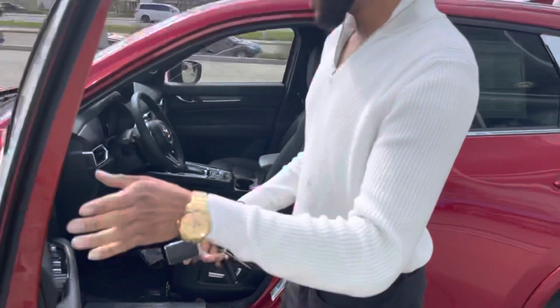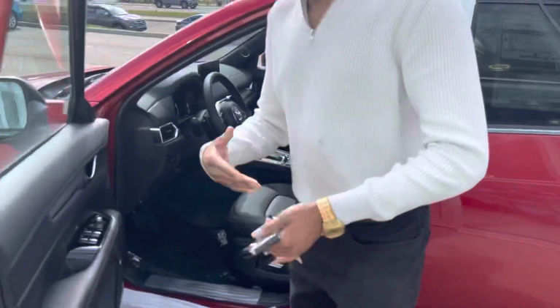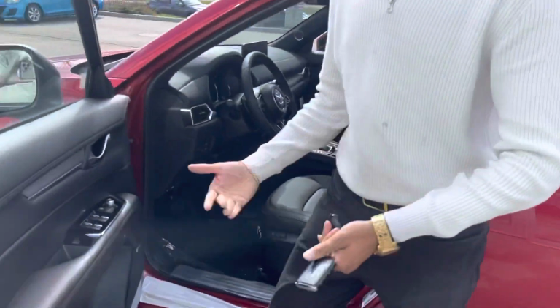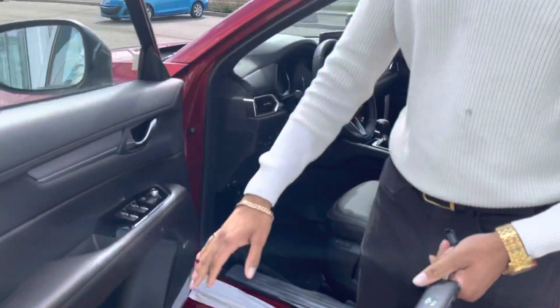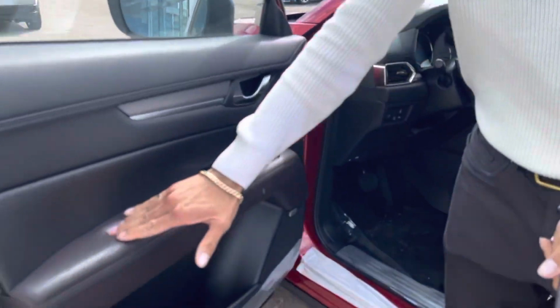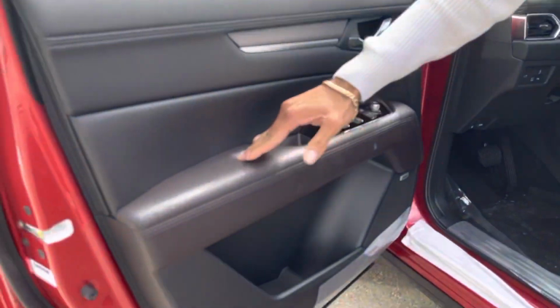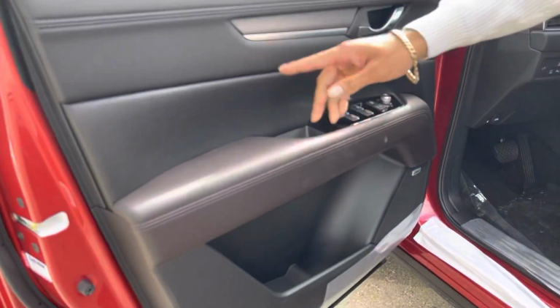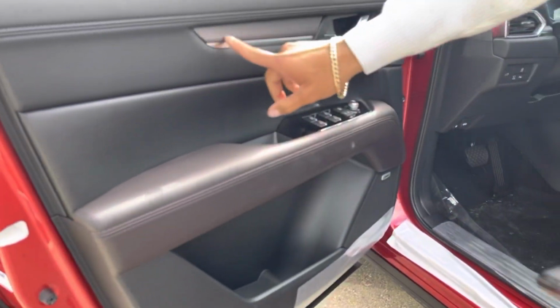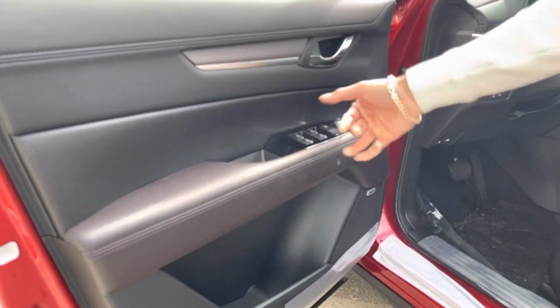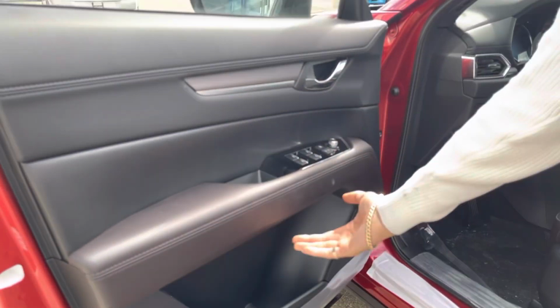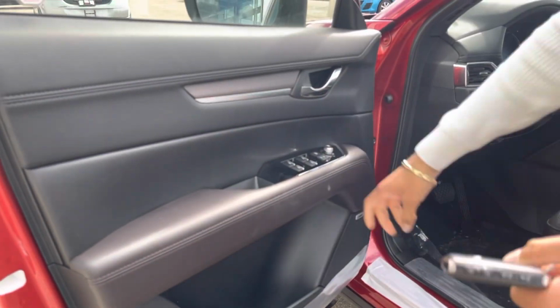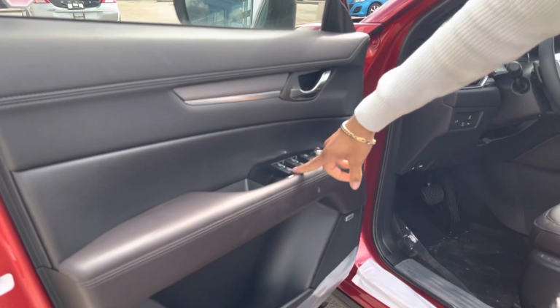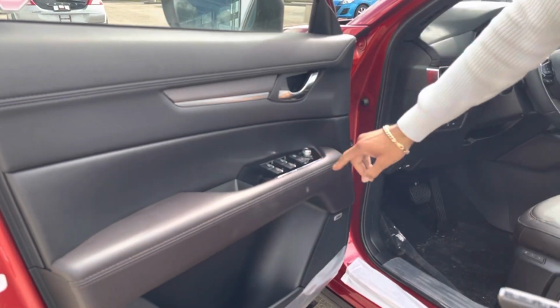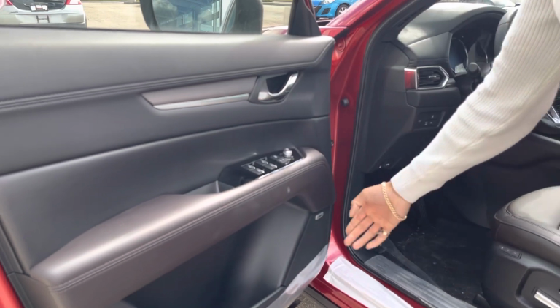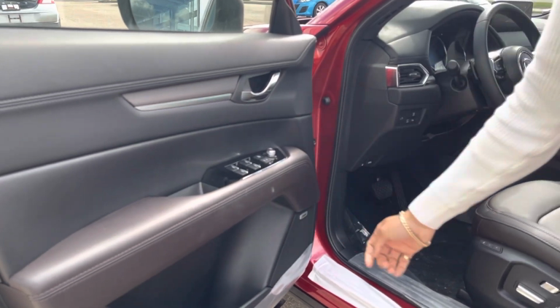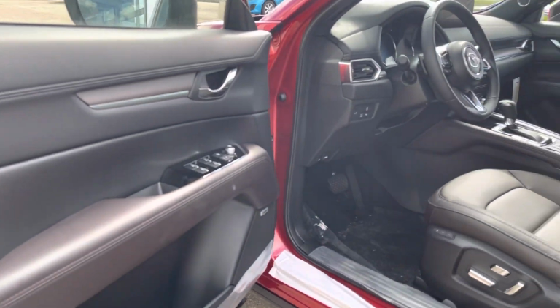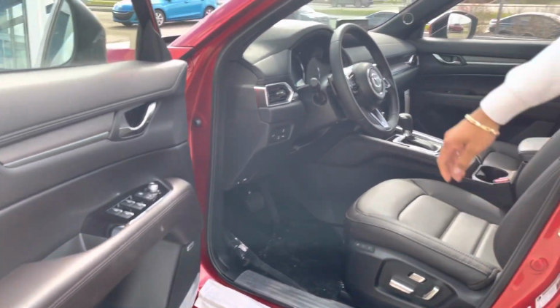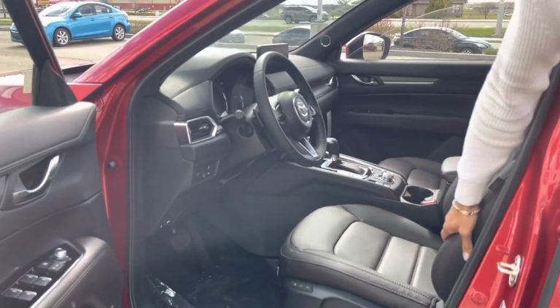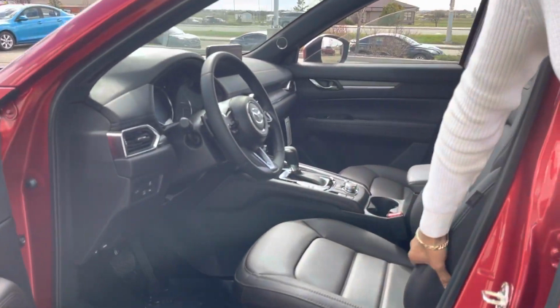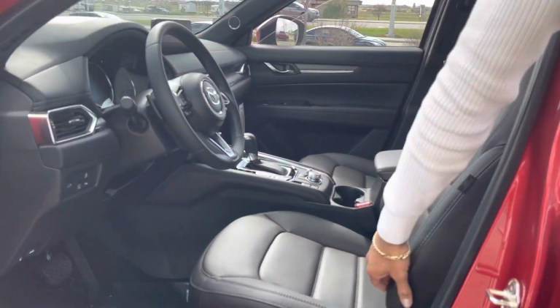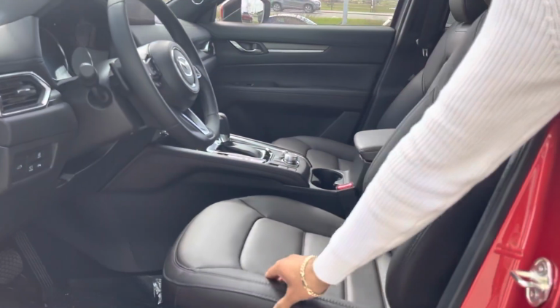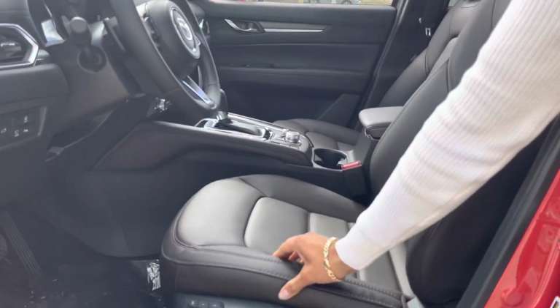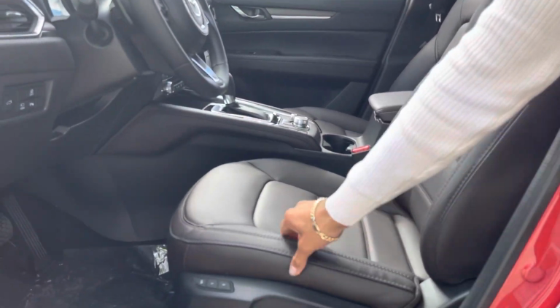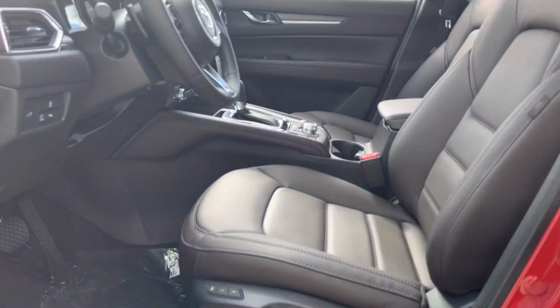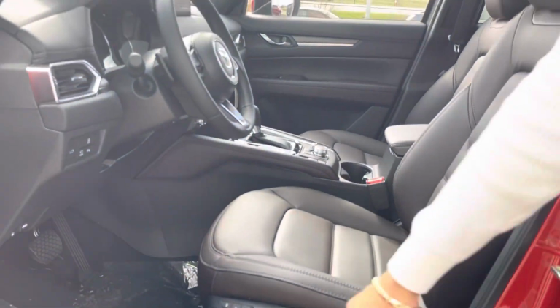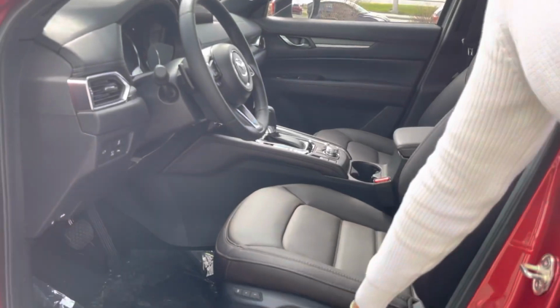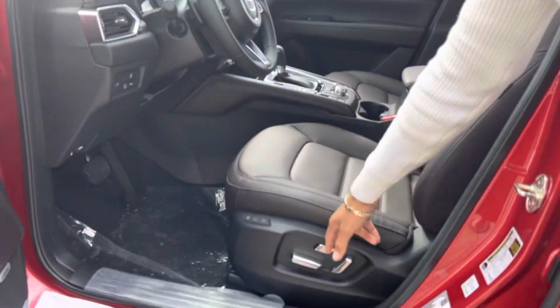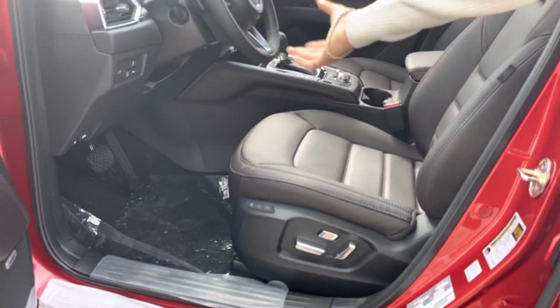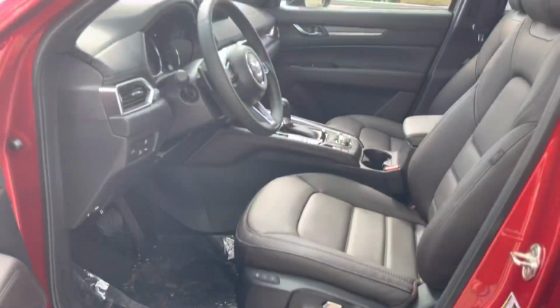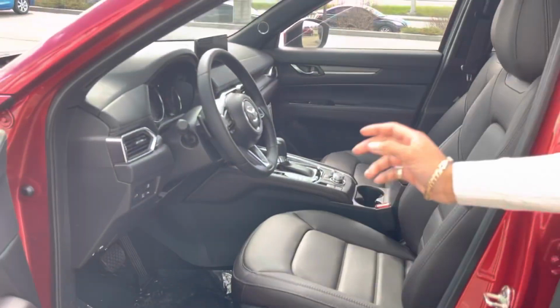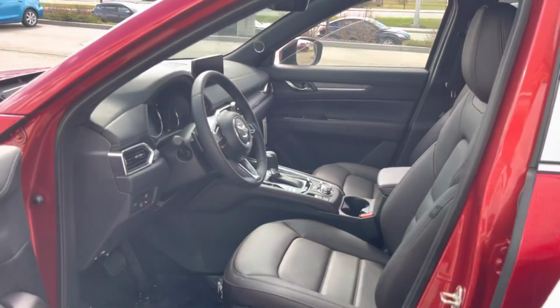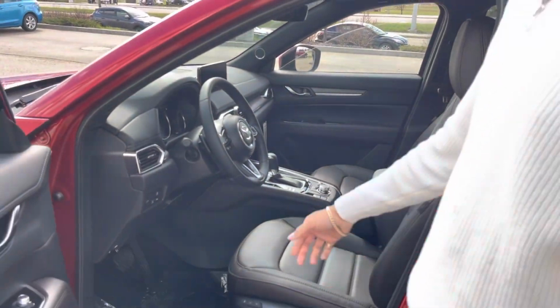Check this out — premium grade interior, soft touch leather everywhere, real wood, ambient lighting, power window locks and mirrors, Bose sound system, full Nappa leather interior. Very, very plush interior. Power adjustable seats, premium trim everywhere.